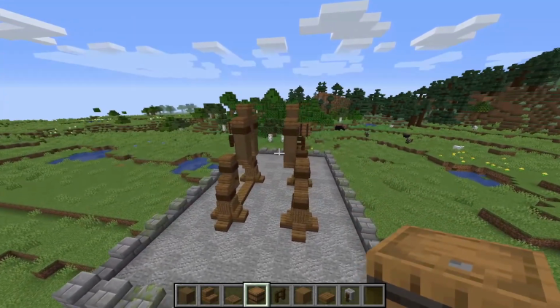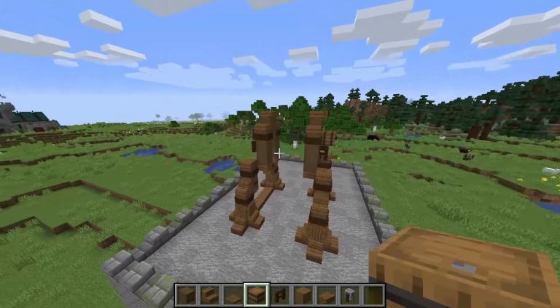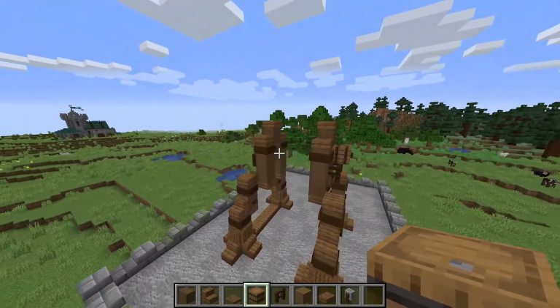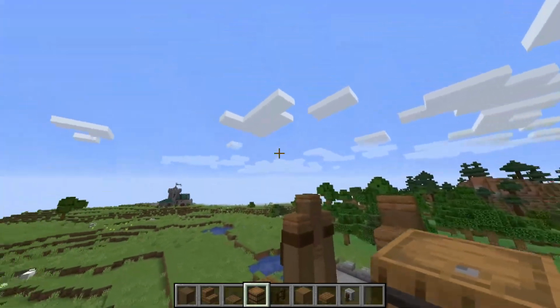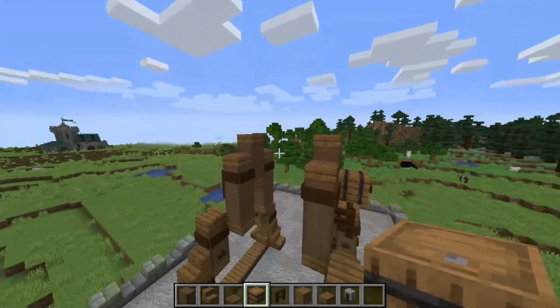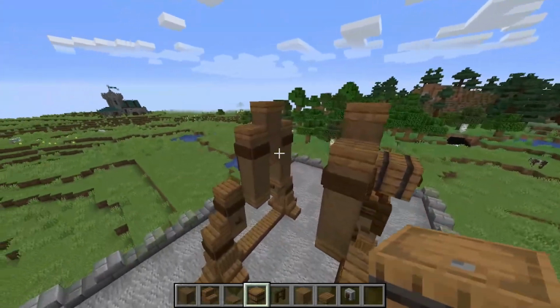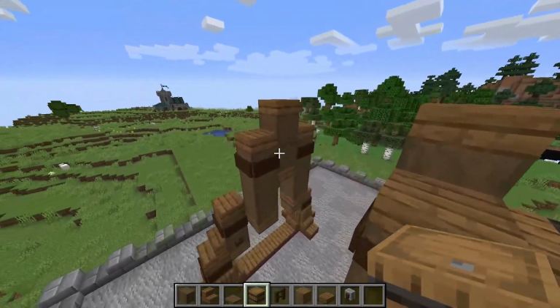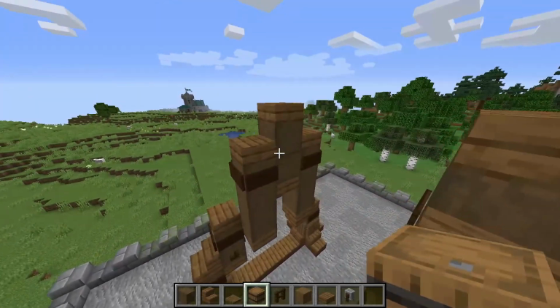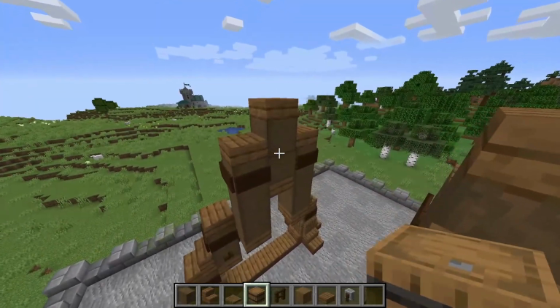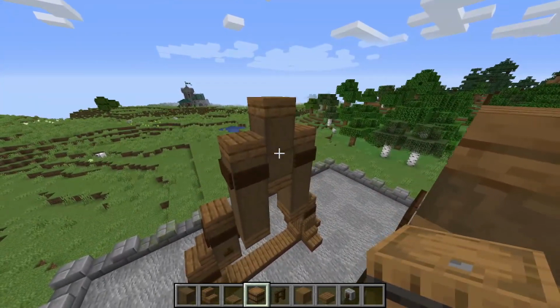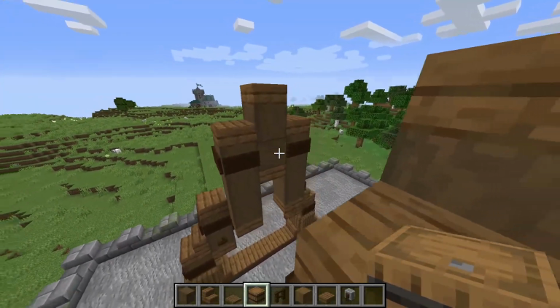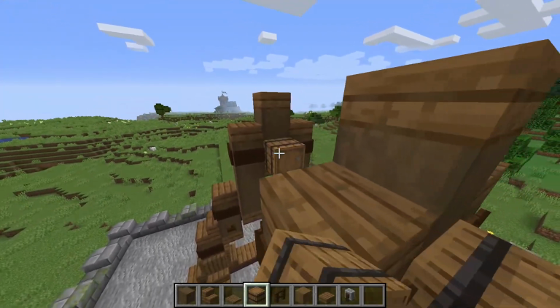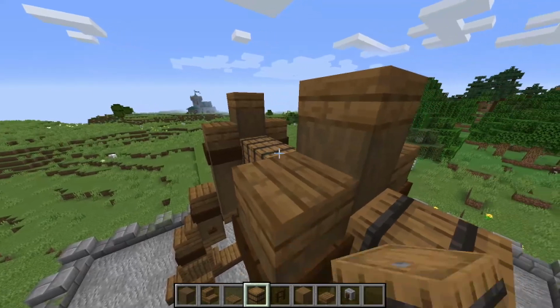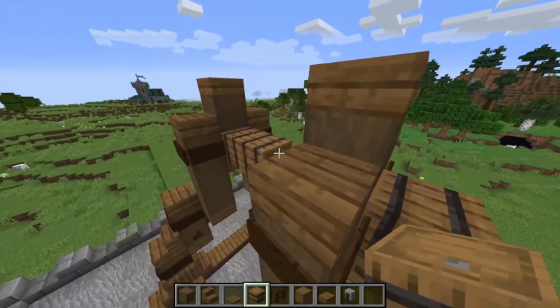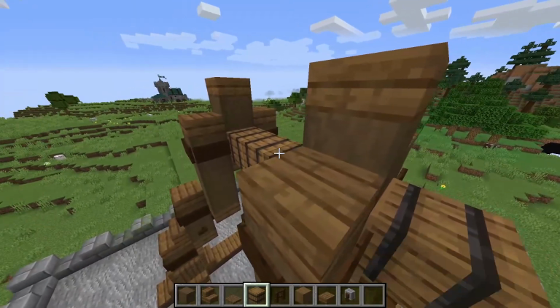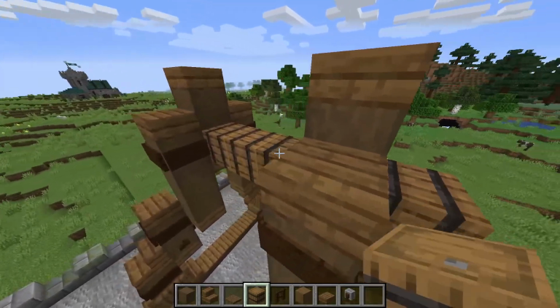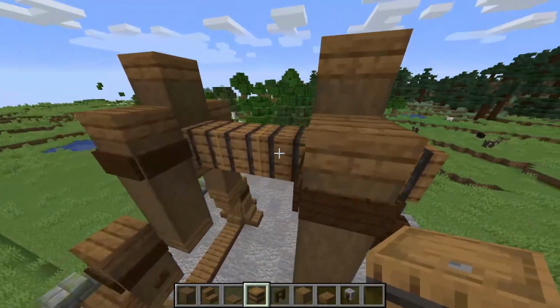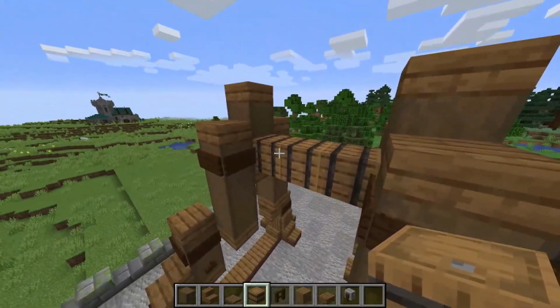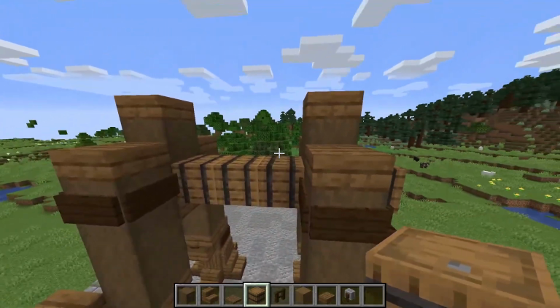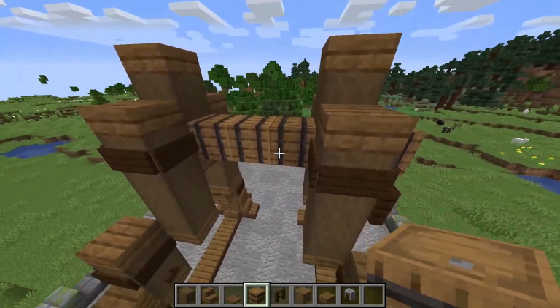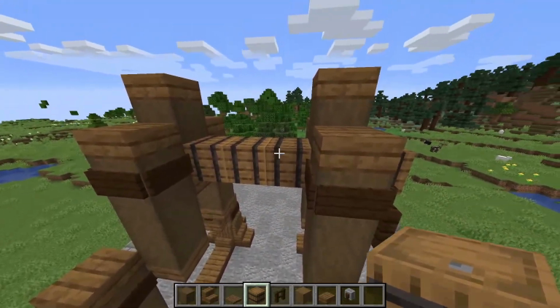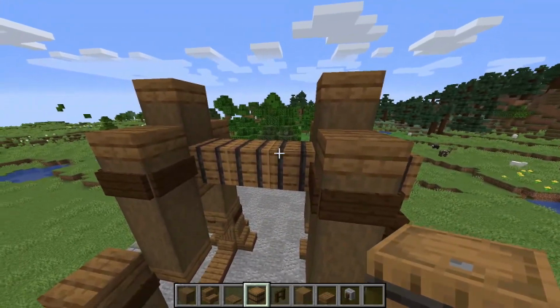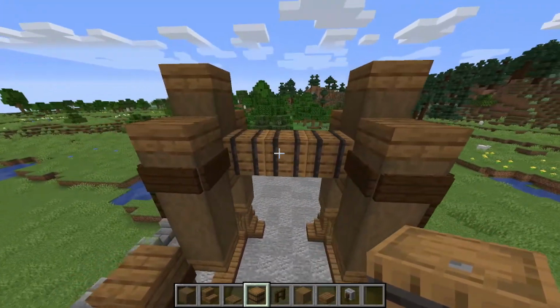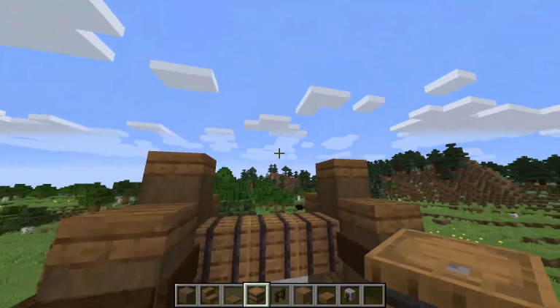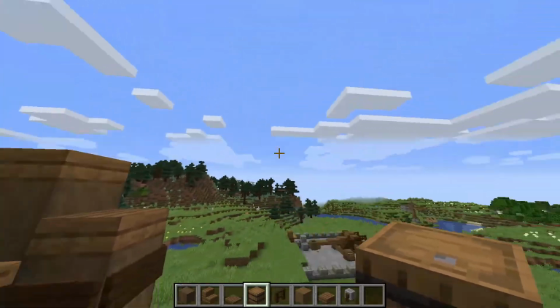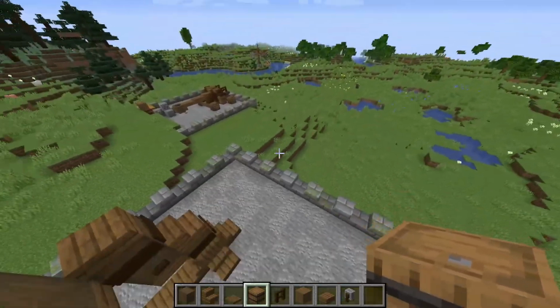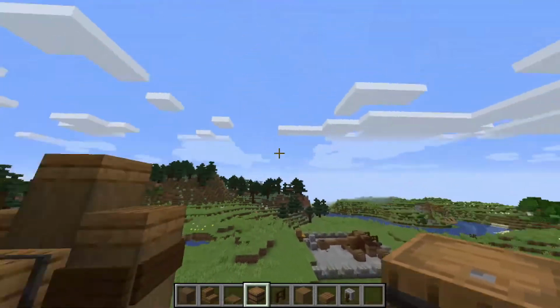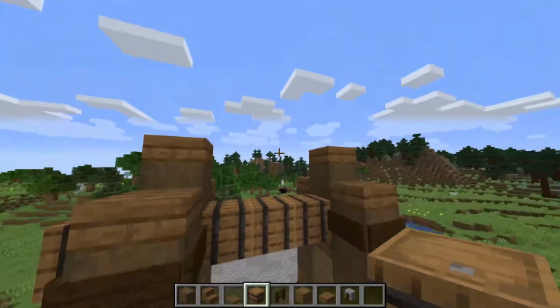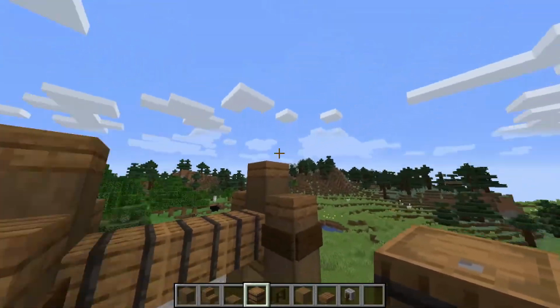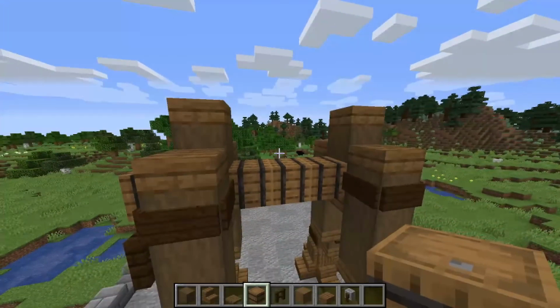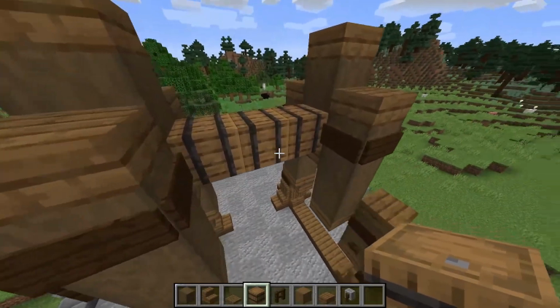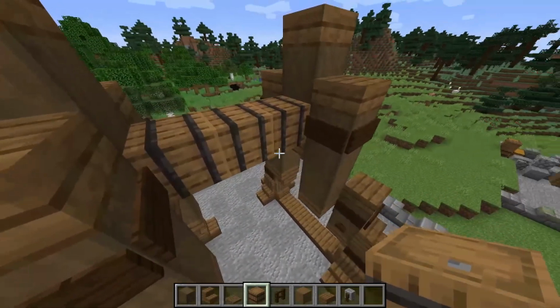The legs should now be done and looking something like this for the main structure of our trebuchet. Now we need to join them together and build the arm out. First of all we want to join them together with some barrels like so — the texture here works well because it looks like metal bracing for something that is moving and rotating.